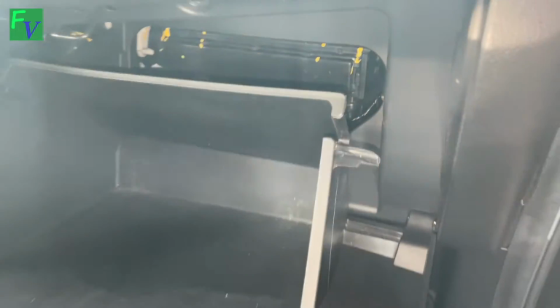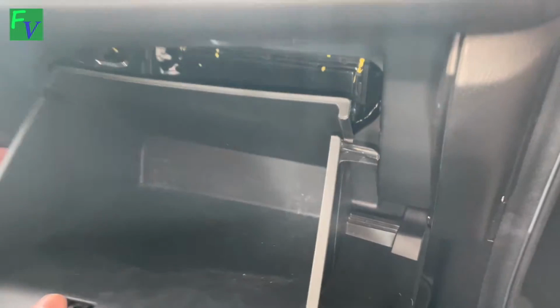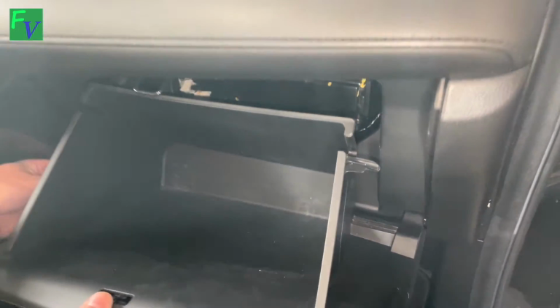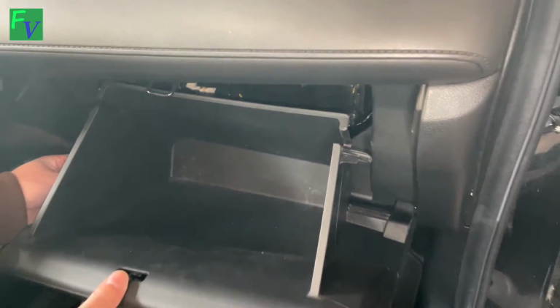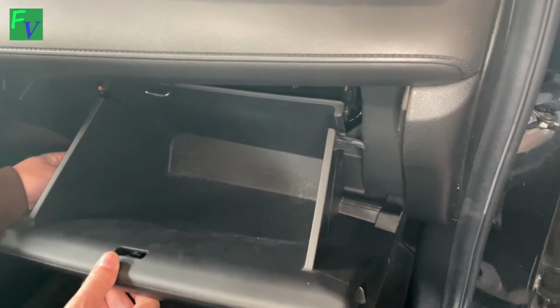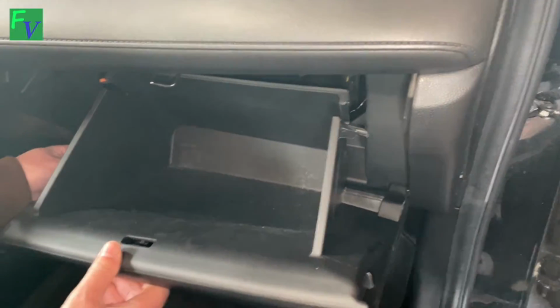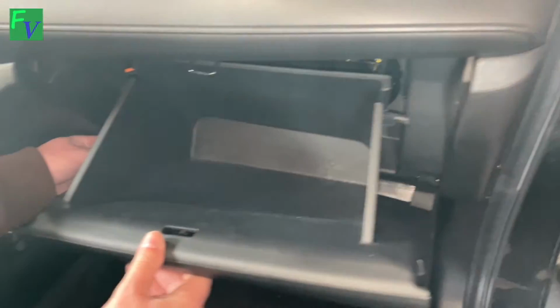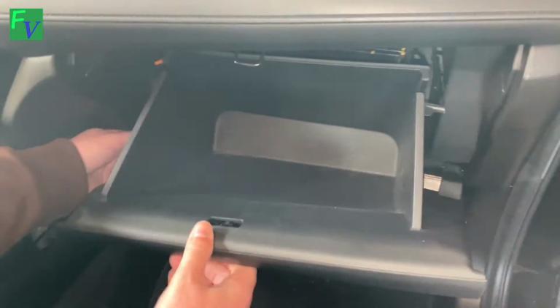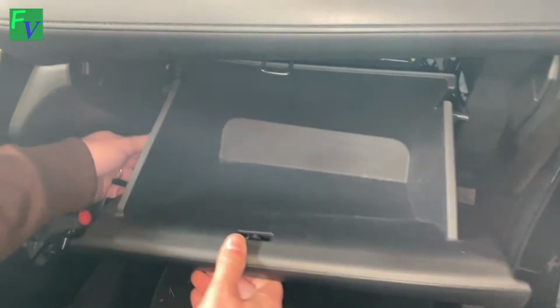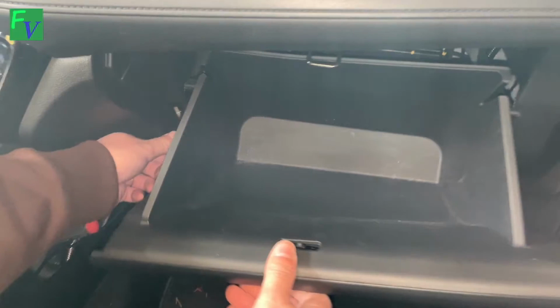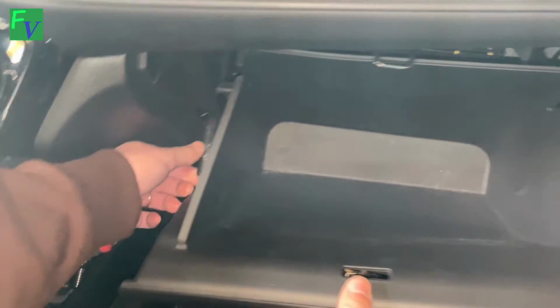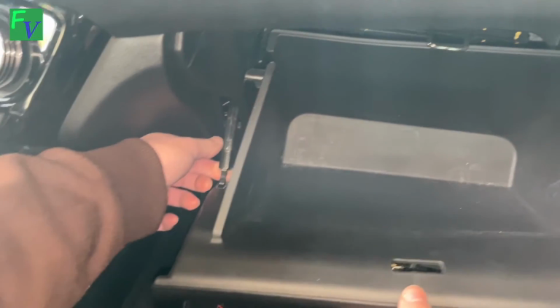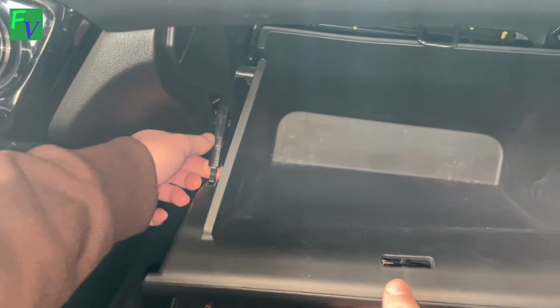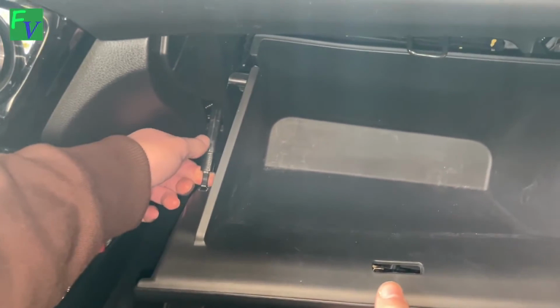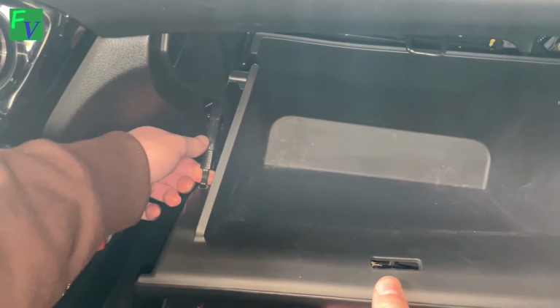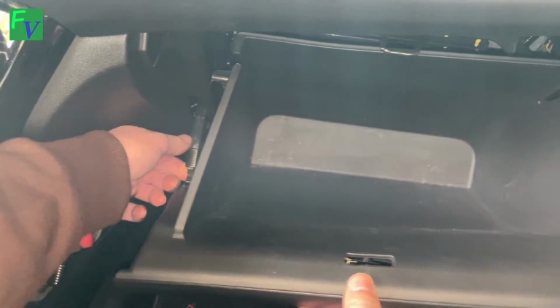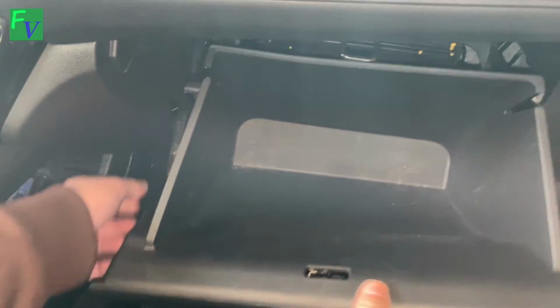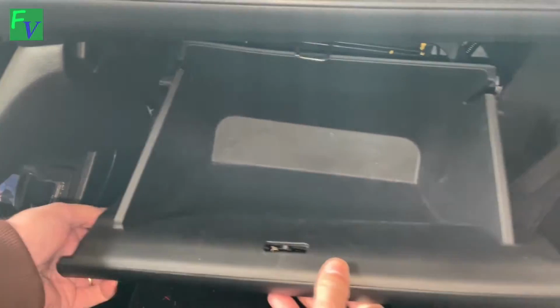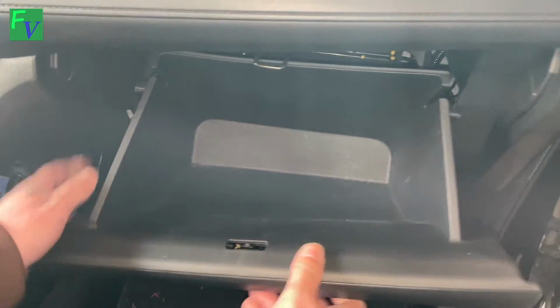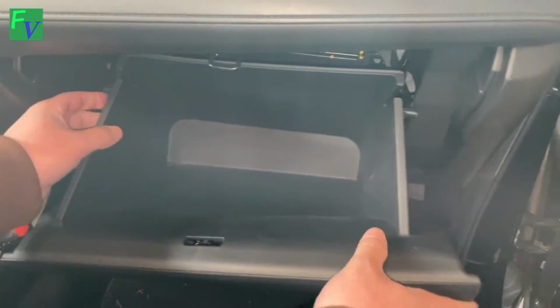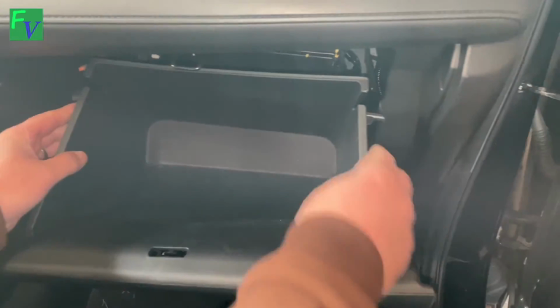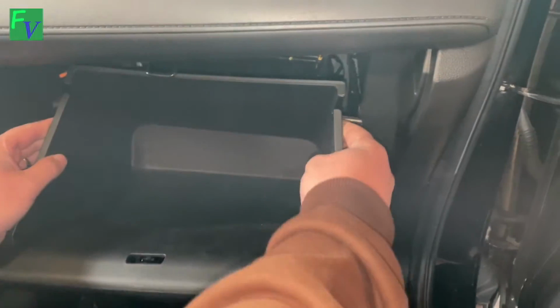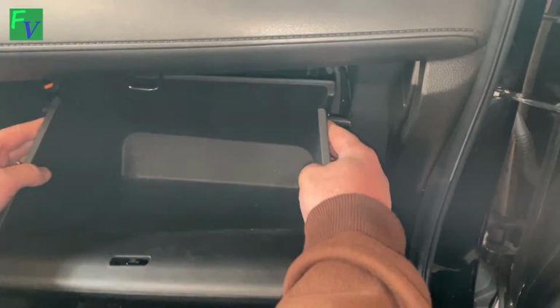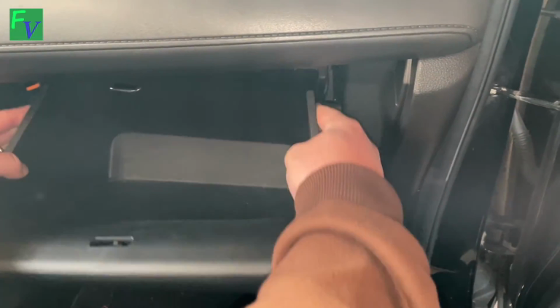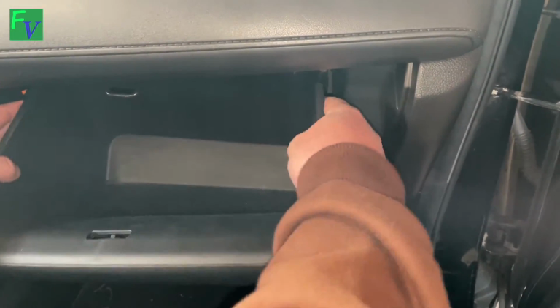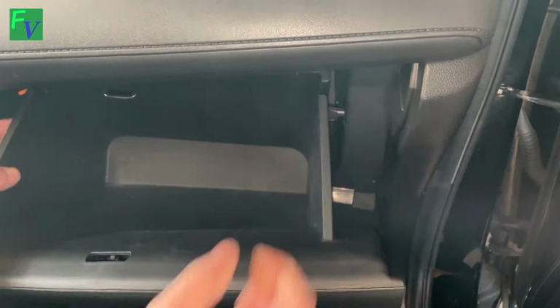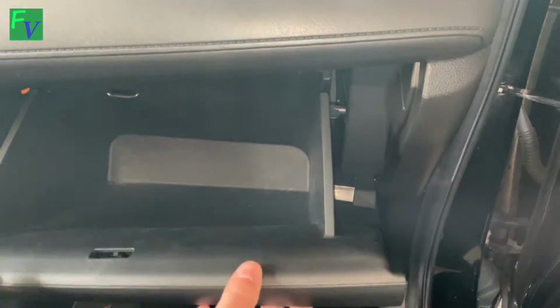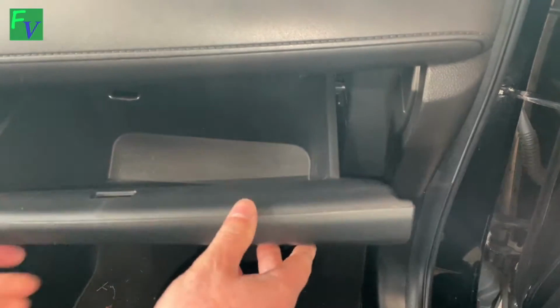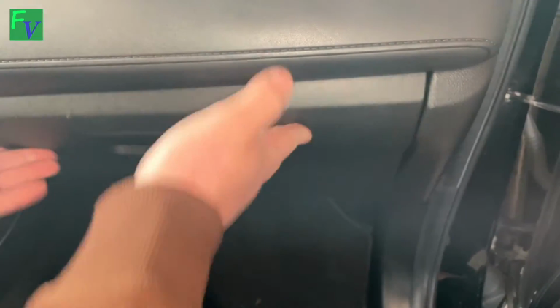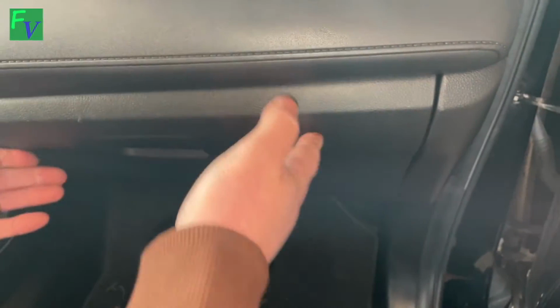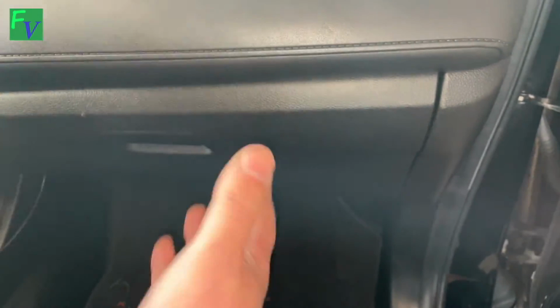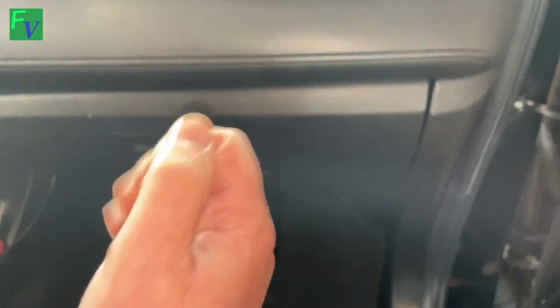Put the bar back on the side here, make sure that clicks in place, and then these just have to push back in. You're done.